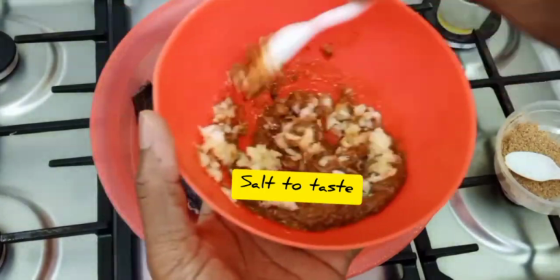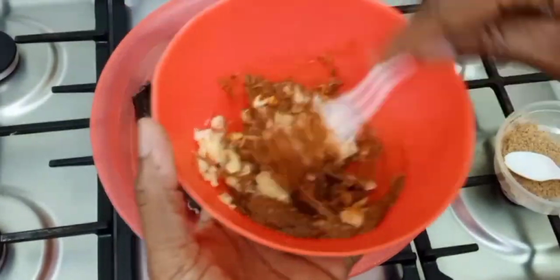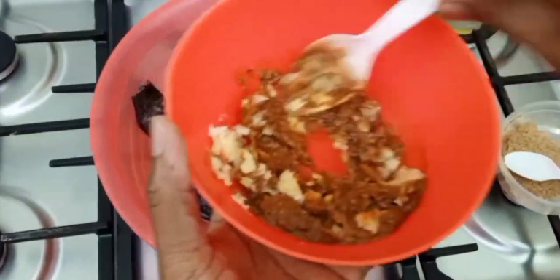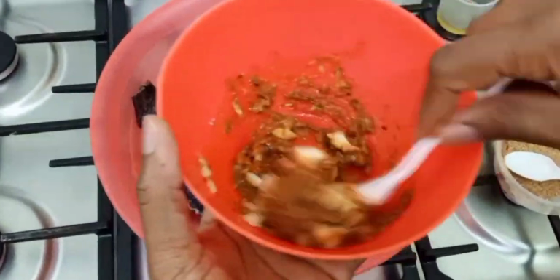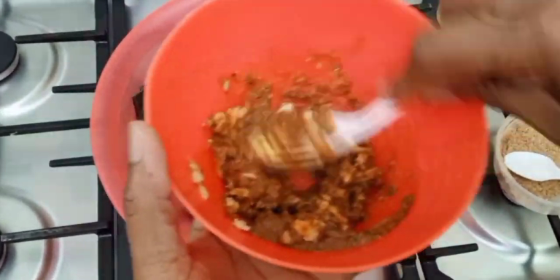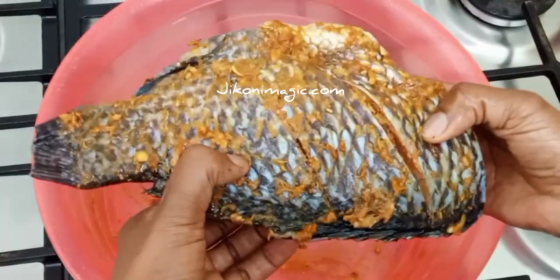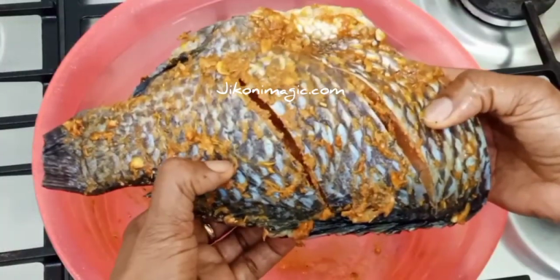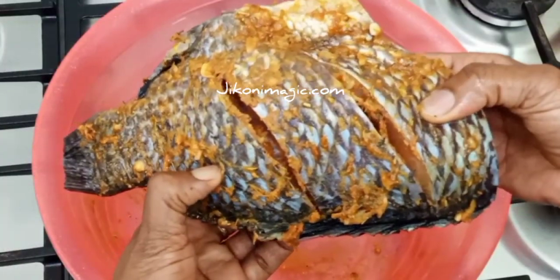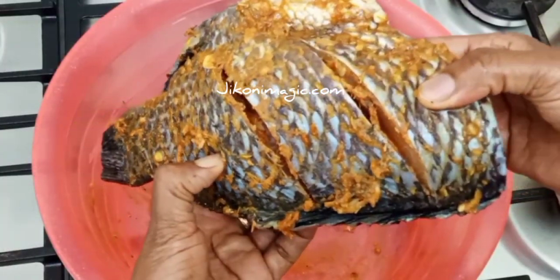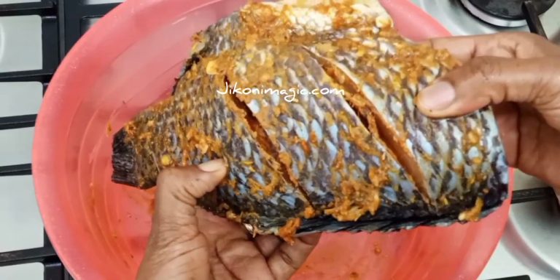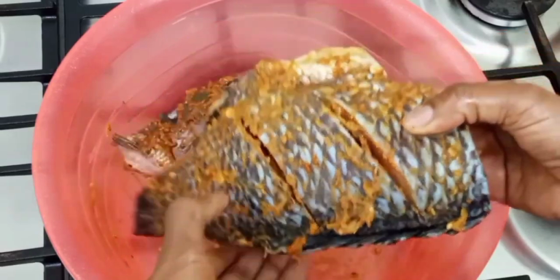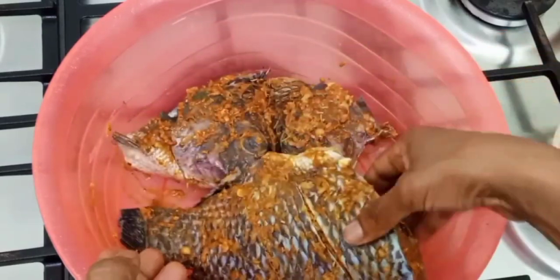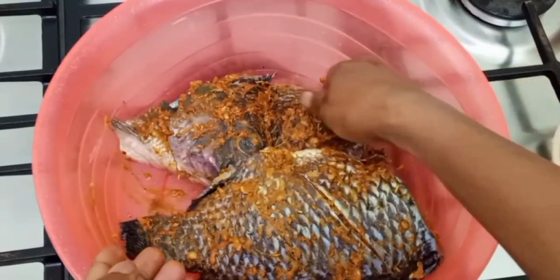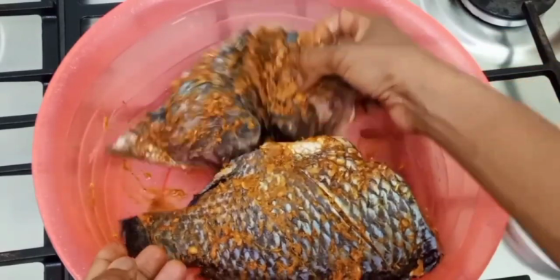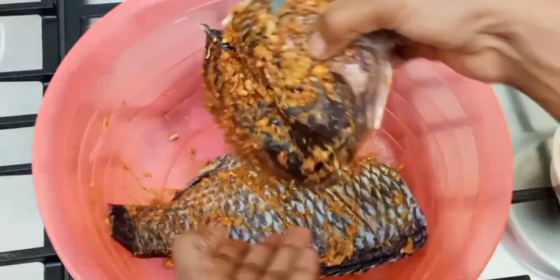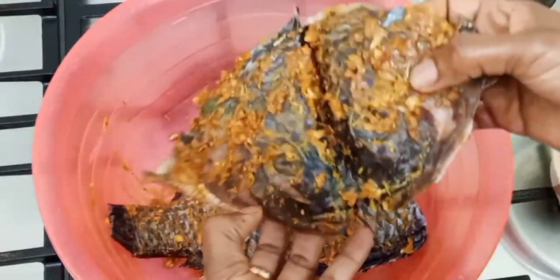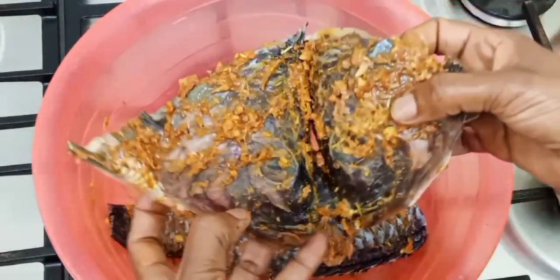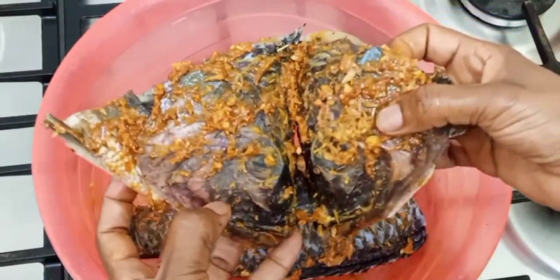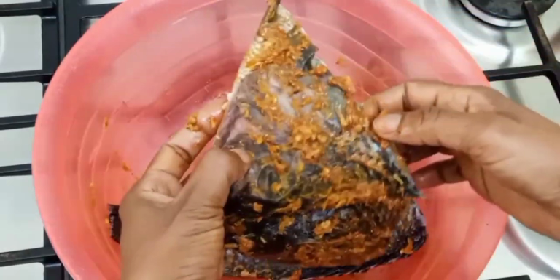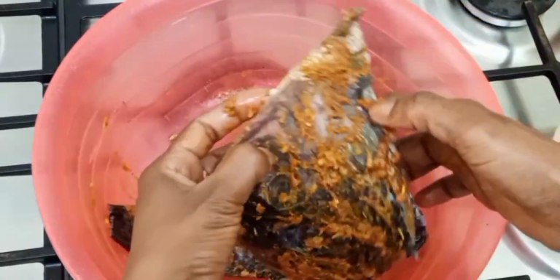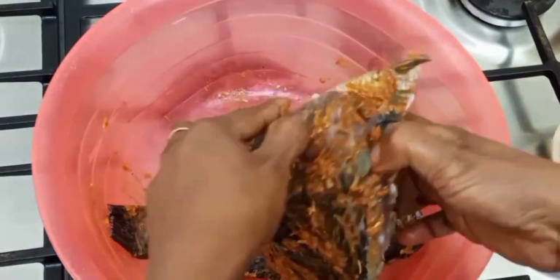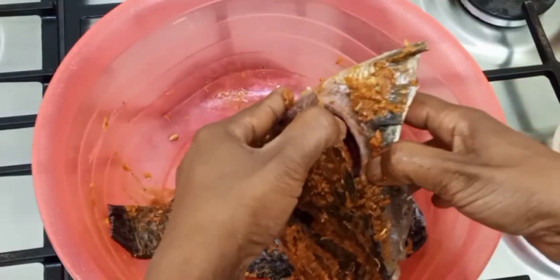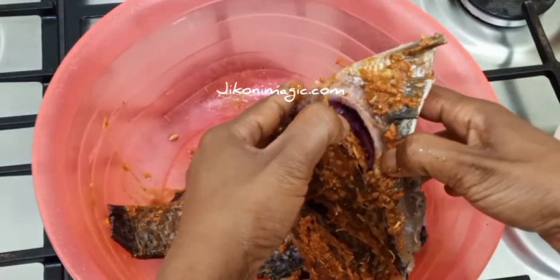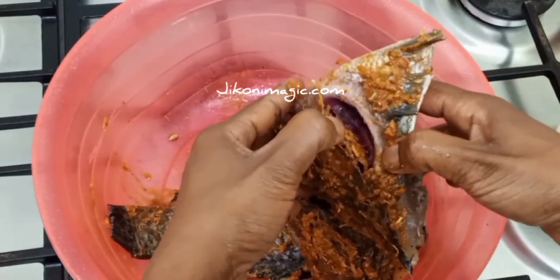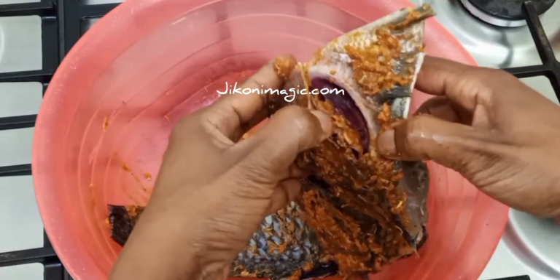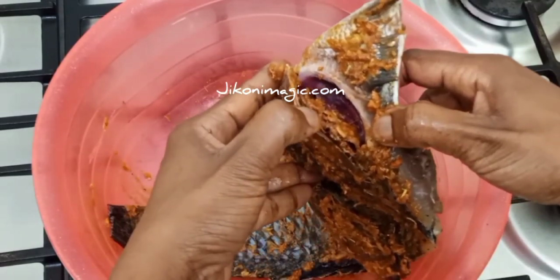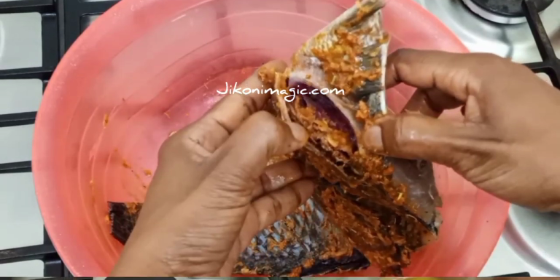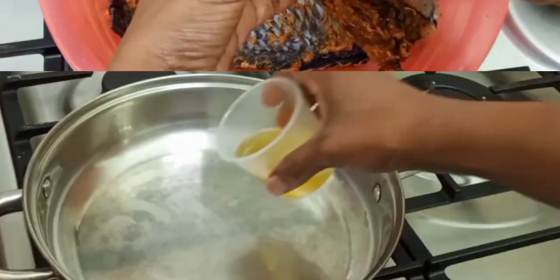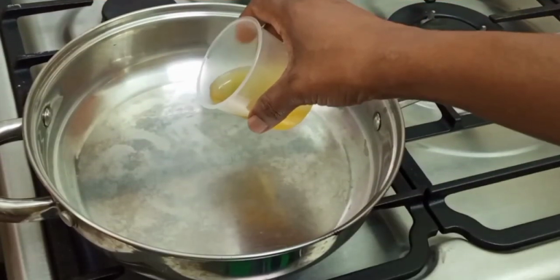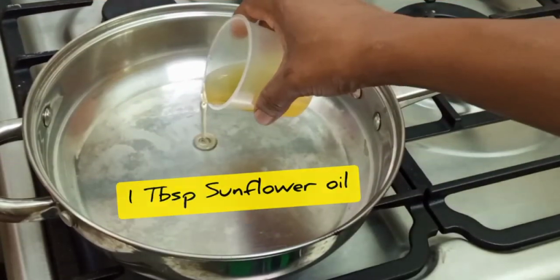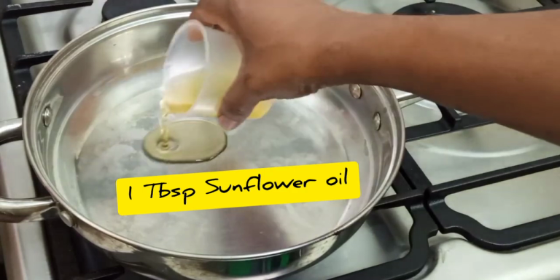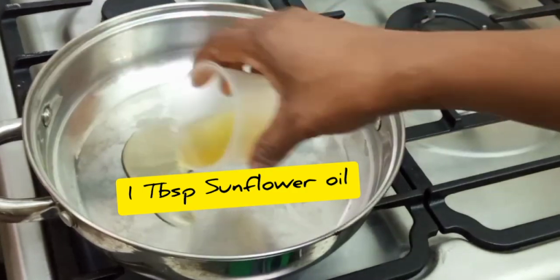Once you're done mixing this up, go ahead and smear it on your fish — in the incisions you've made, inside the belly of the fish, the gills, everywhere. Then let it sit for around an hour in your fridge, and after that bake it for around 20 minutes at 200 degrees centigrade.